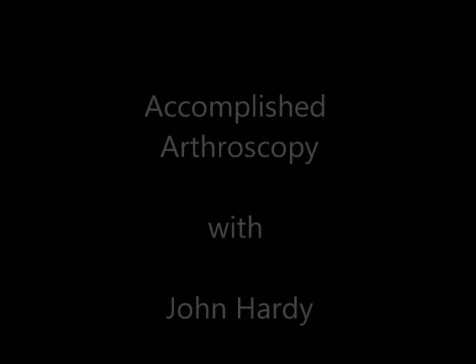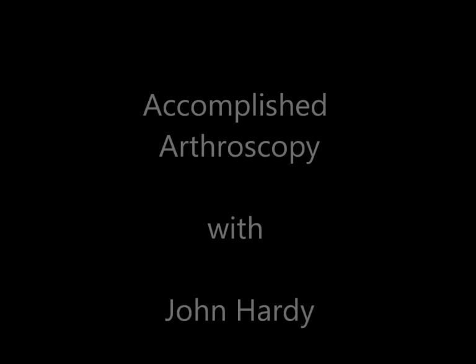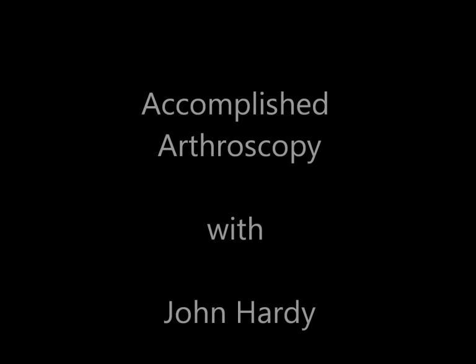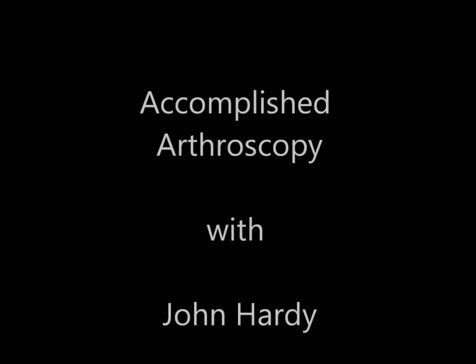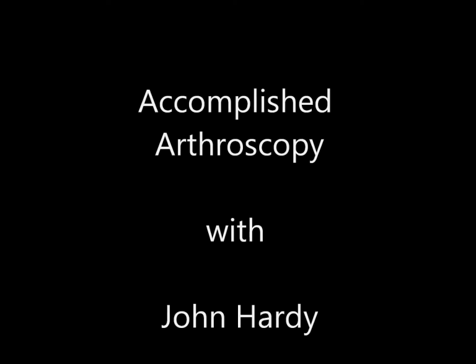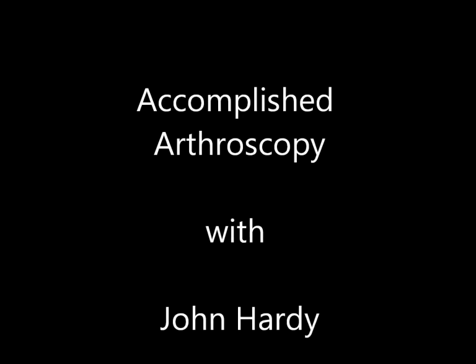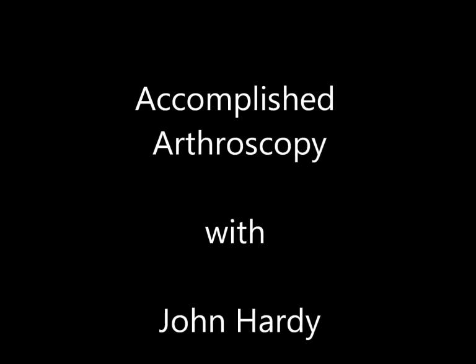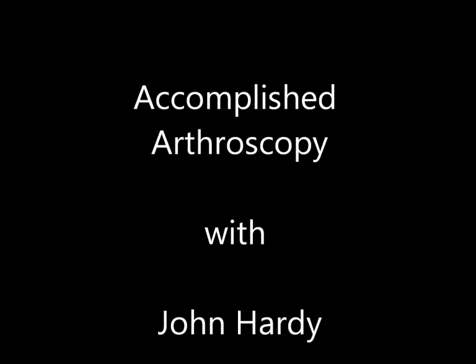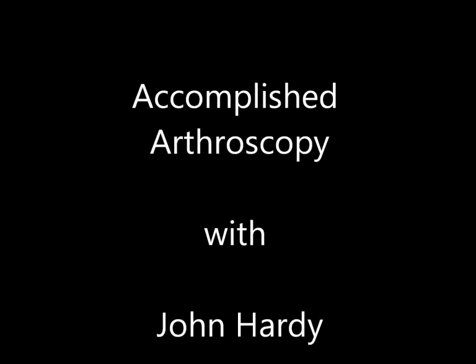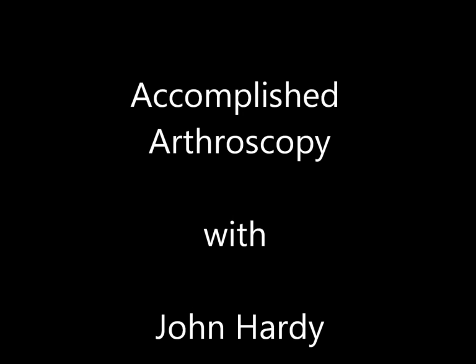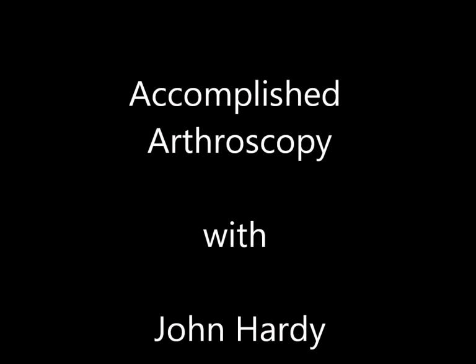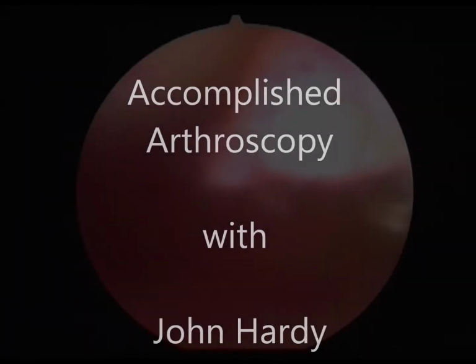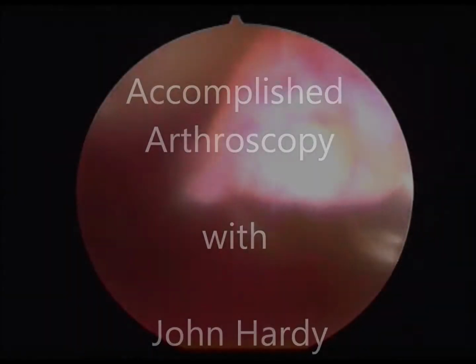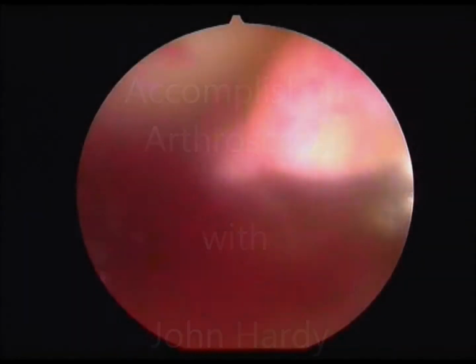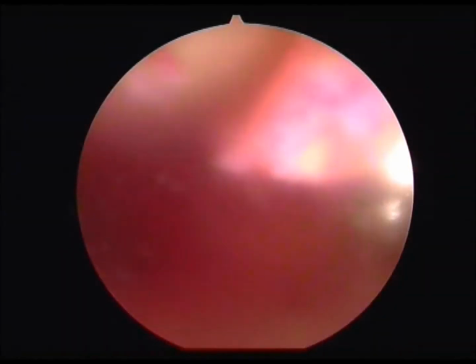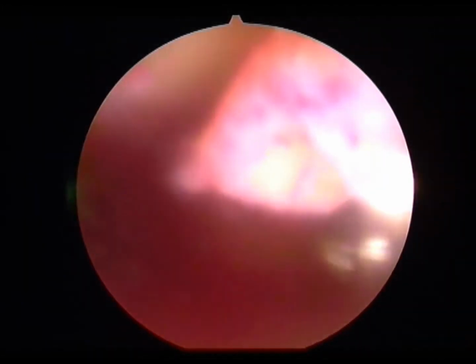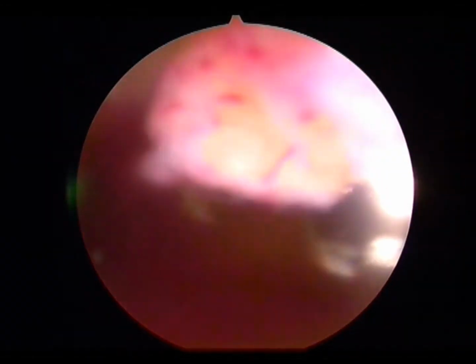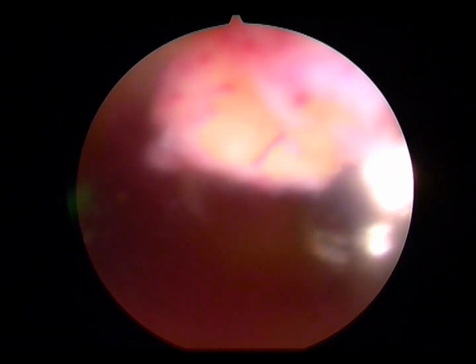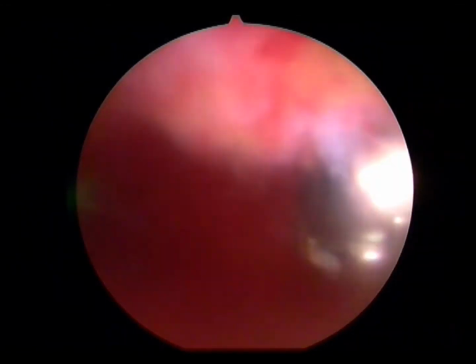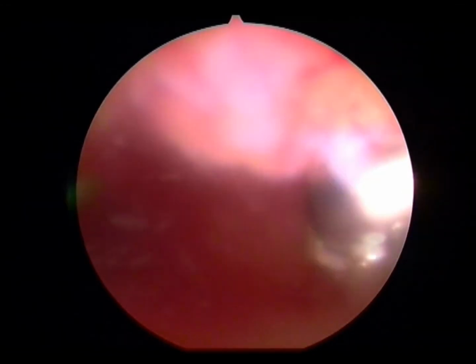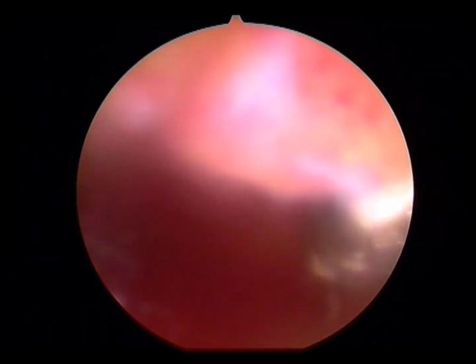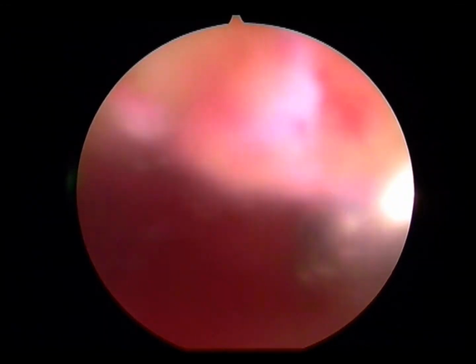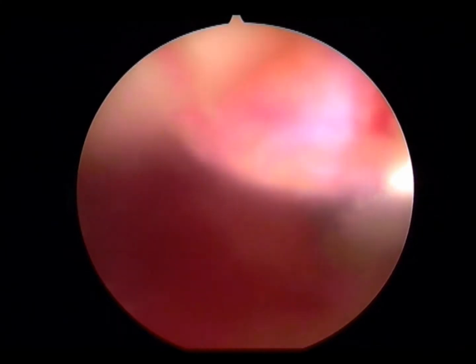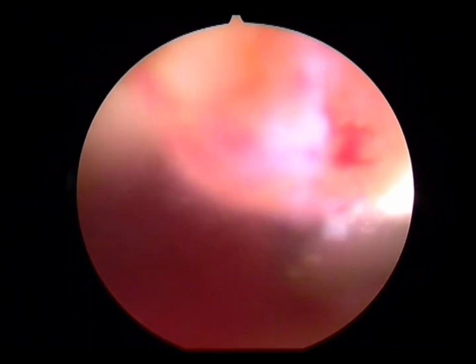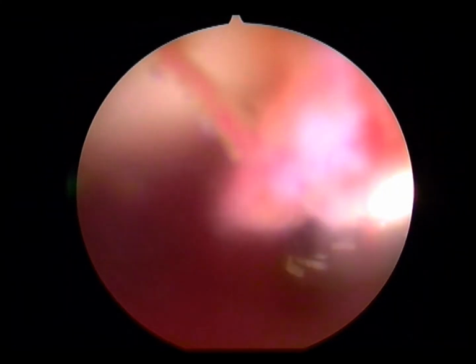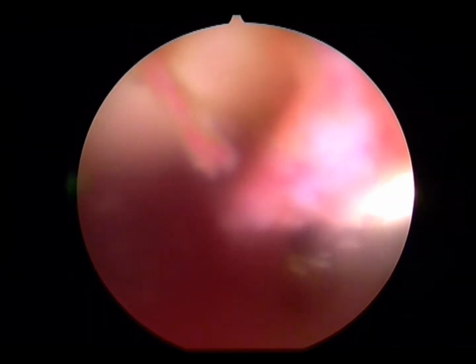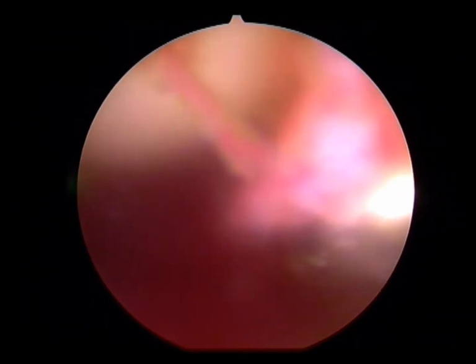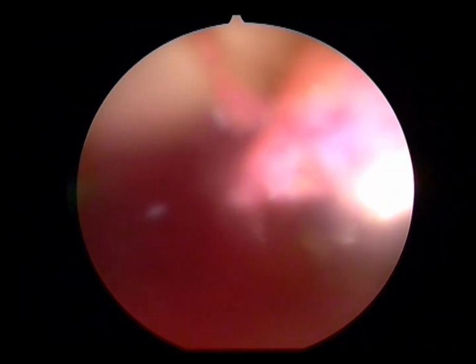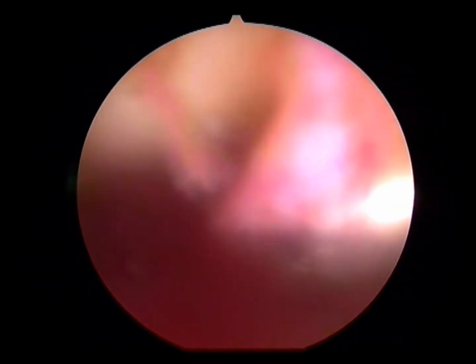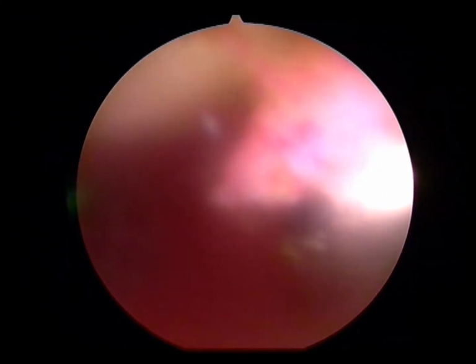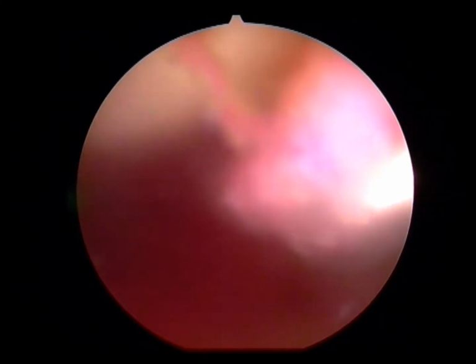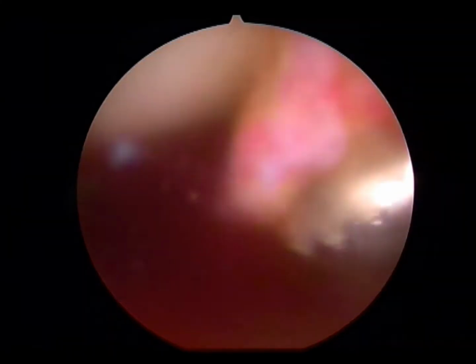My name's John Hardy, I'm a consultant orthopedic surgeon. This is a video demonstrating to trainee surgeons the importance of using both an arthroscopic shaver and the ArthroCare Ambient when performing knee surgery.